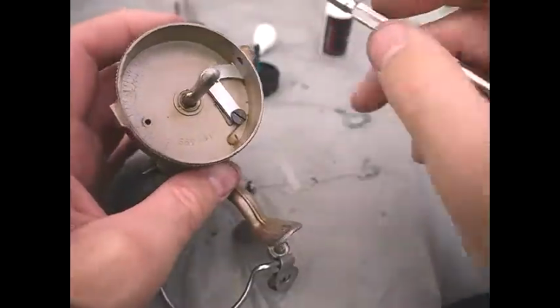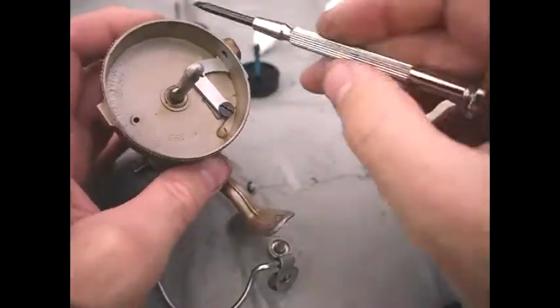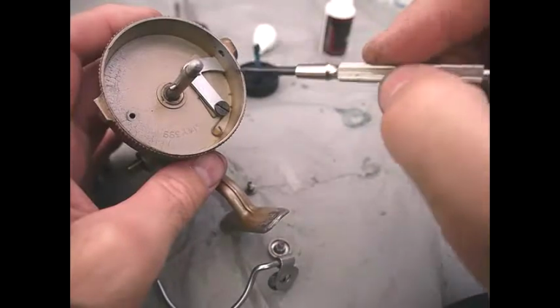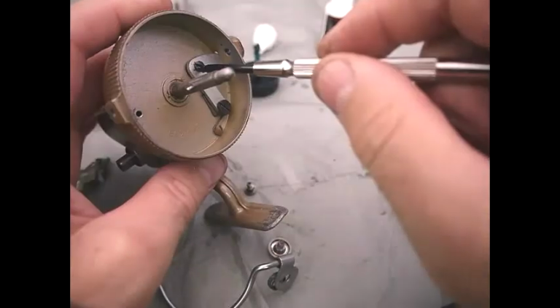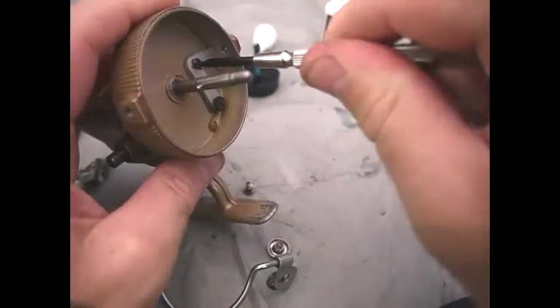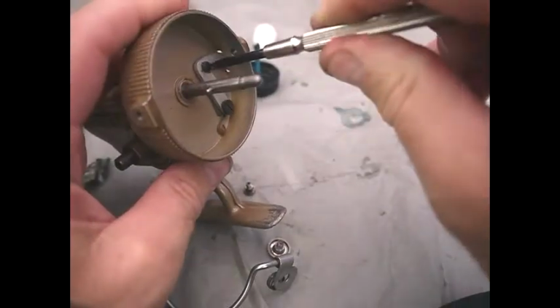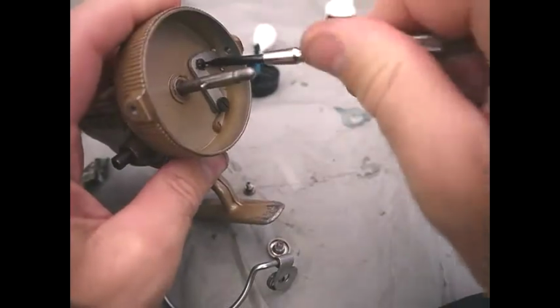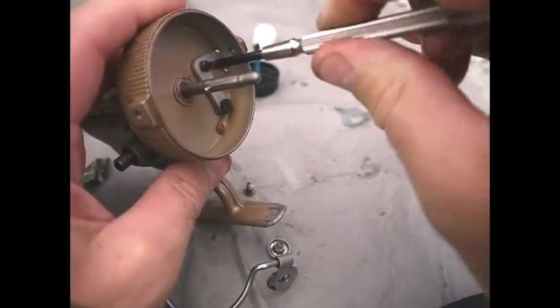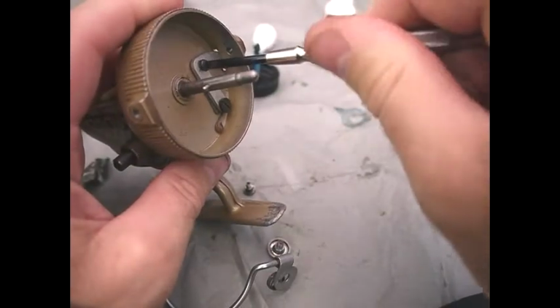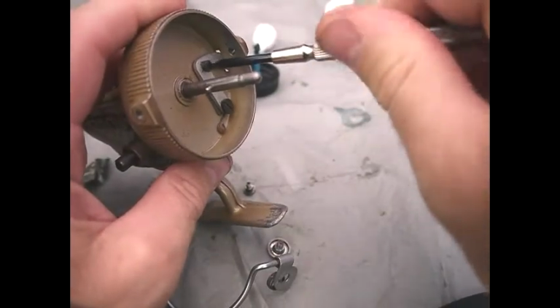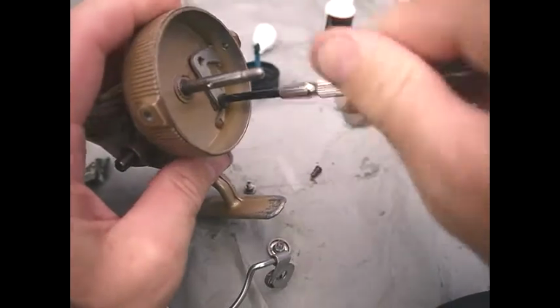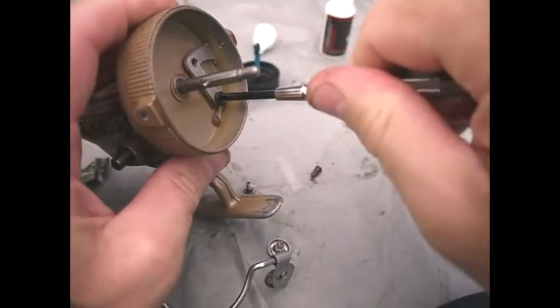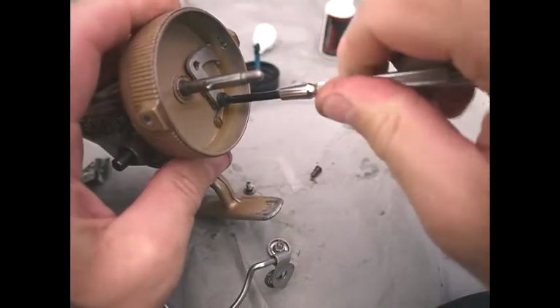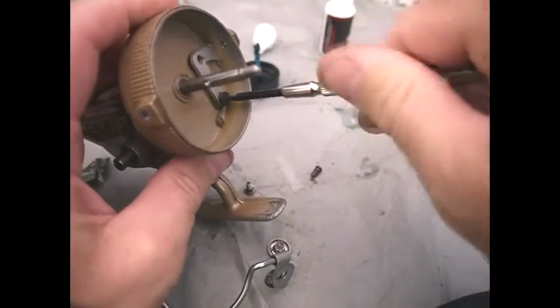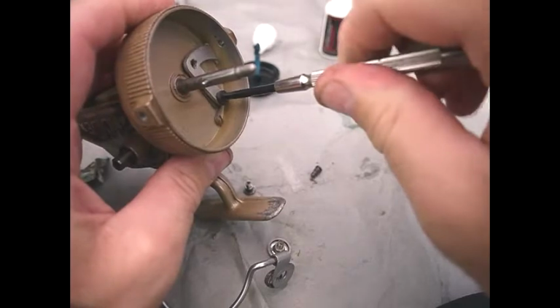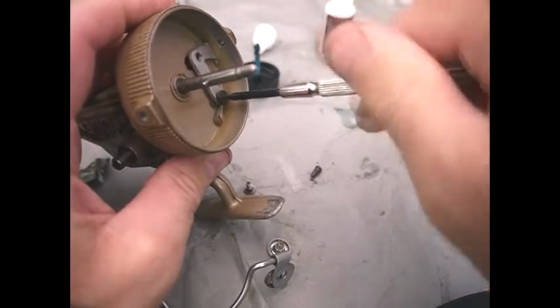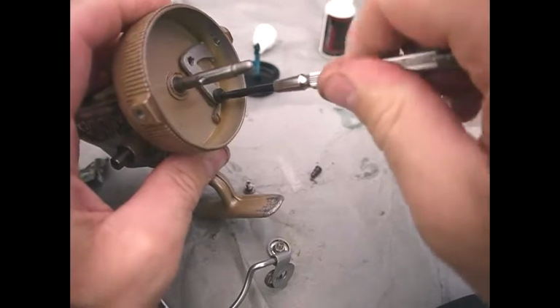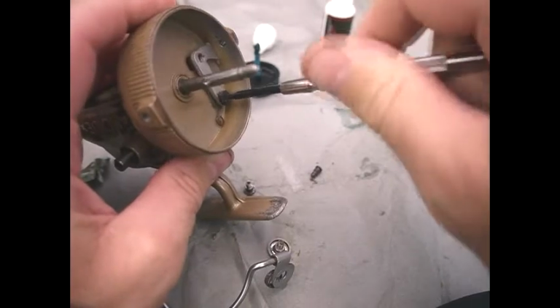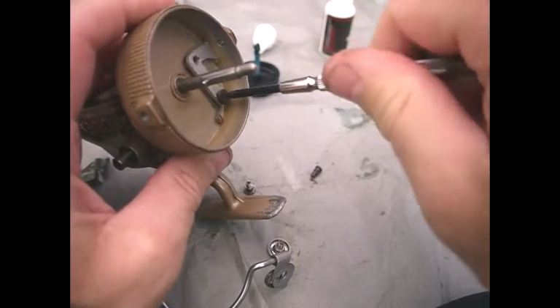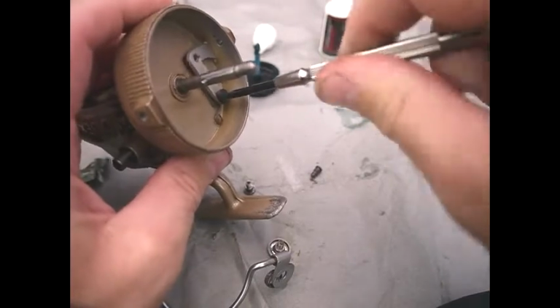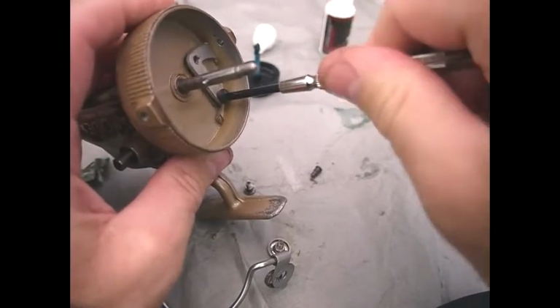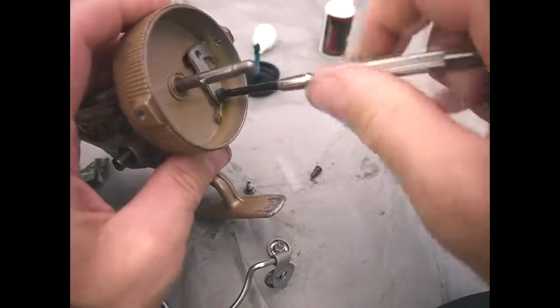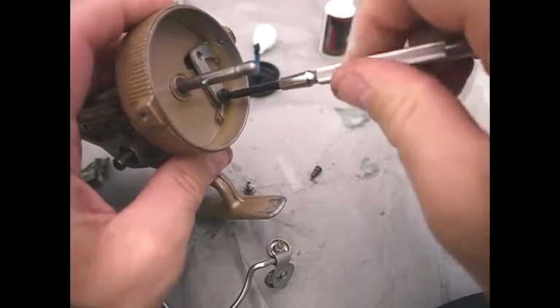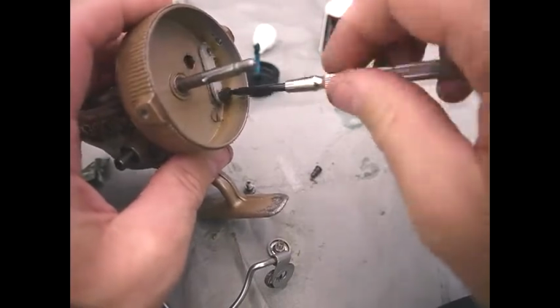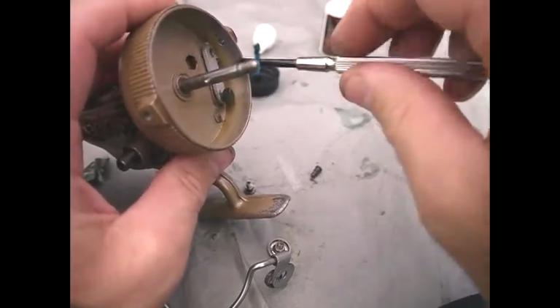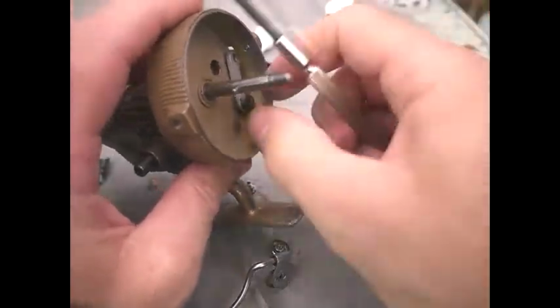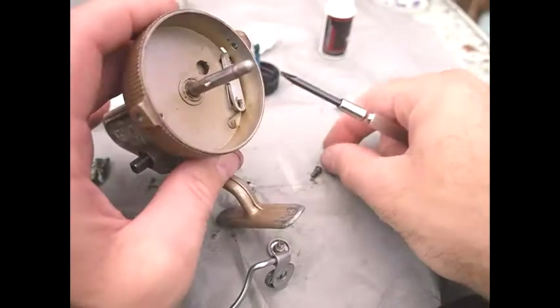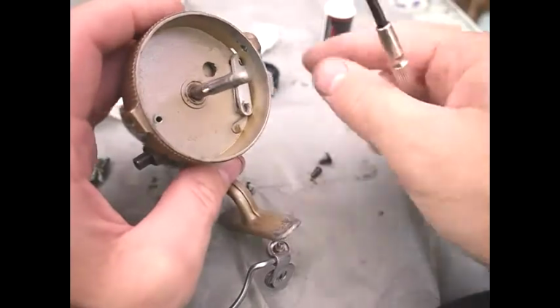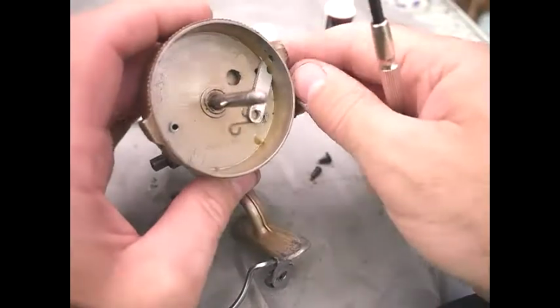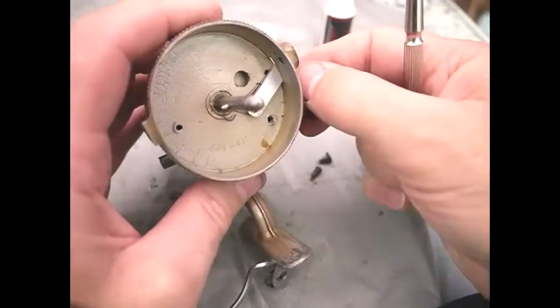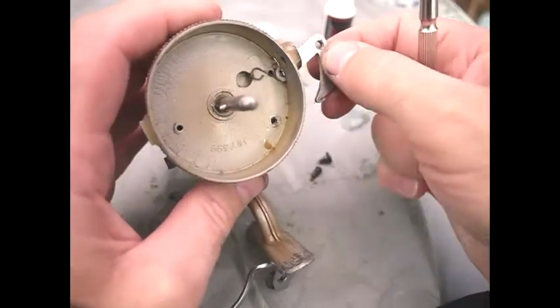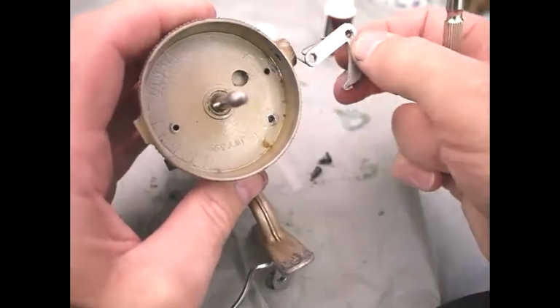Disassembly of the bail arm trip: take the screw out, which is this piece here — so you need to remove that first. This screw holds the bail arm trip down onto the drum. So you take that off and it comes out through the hole.